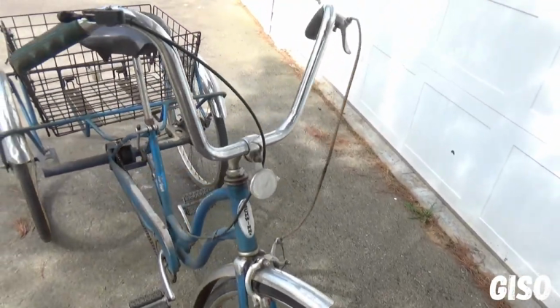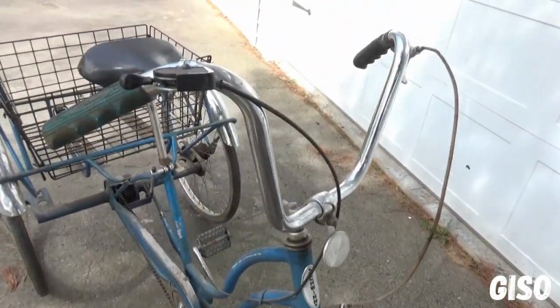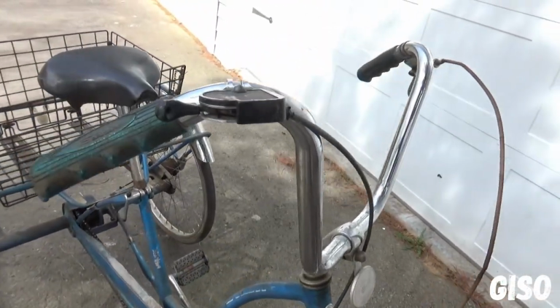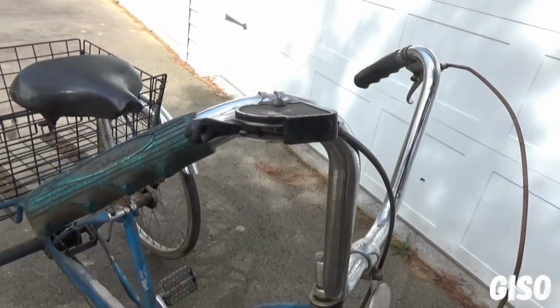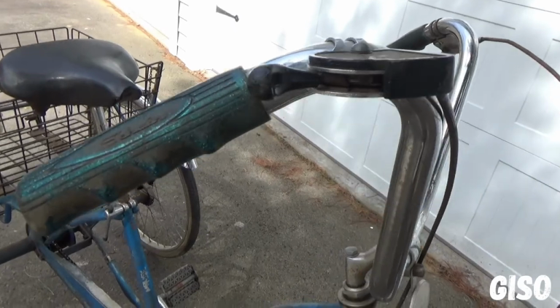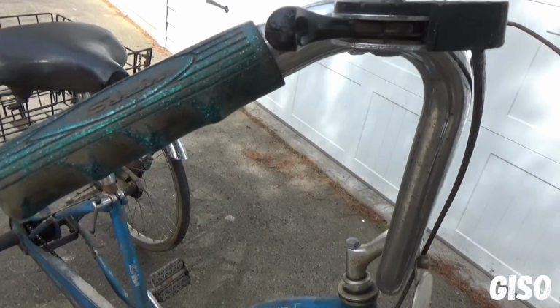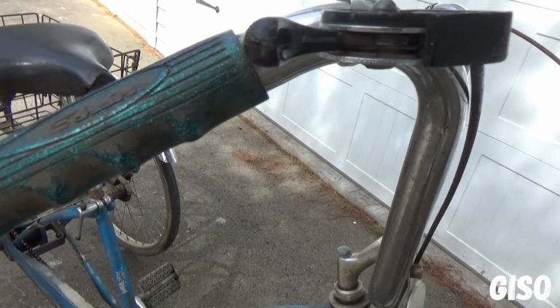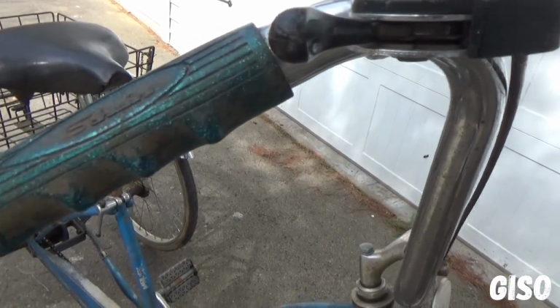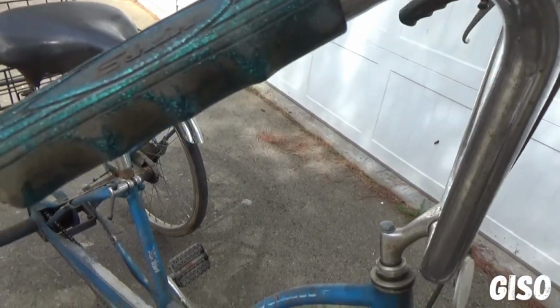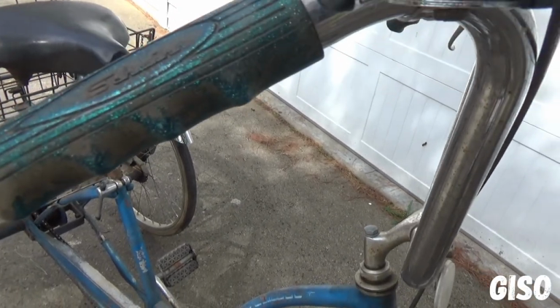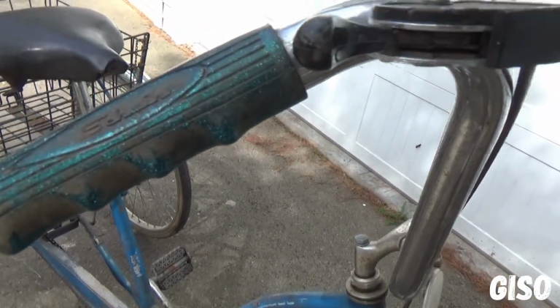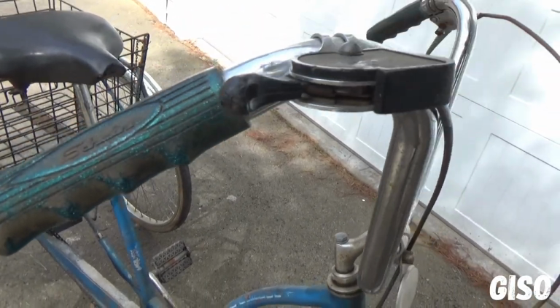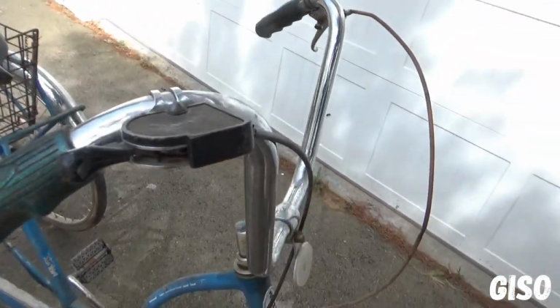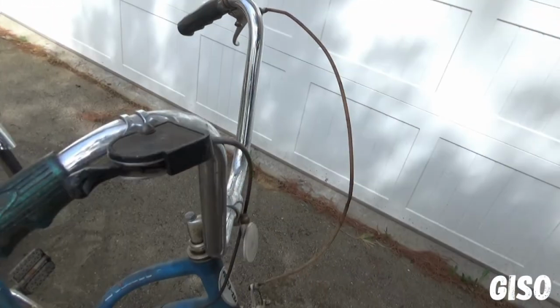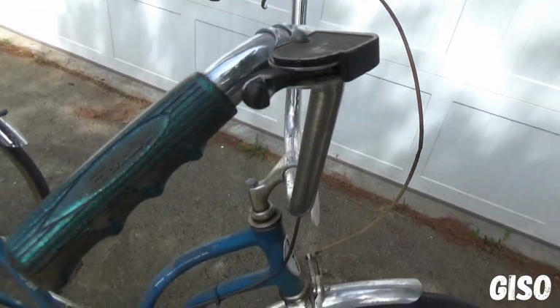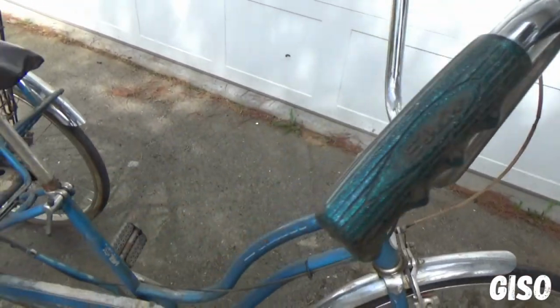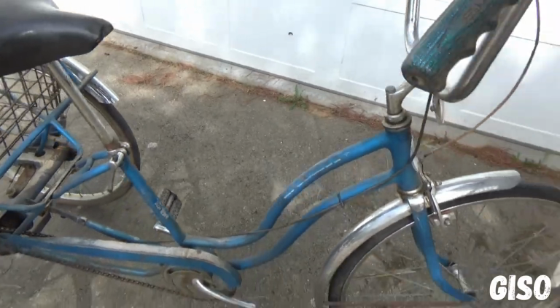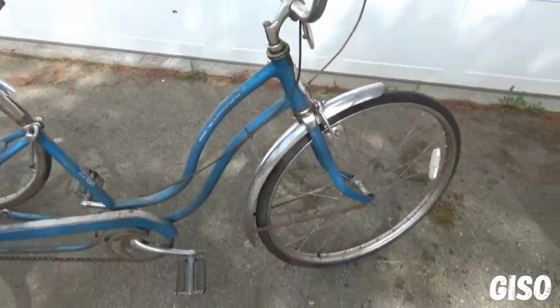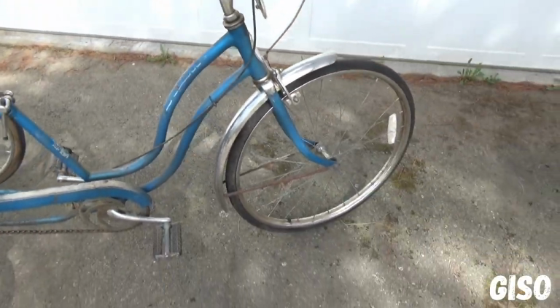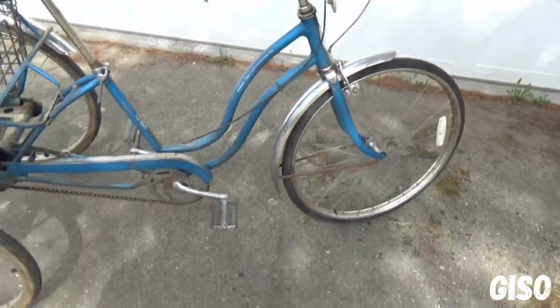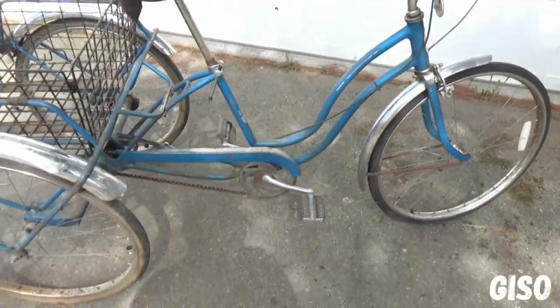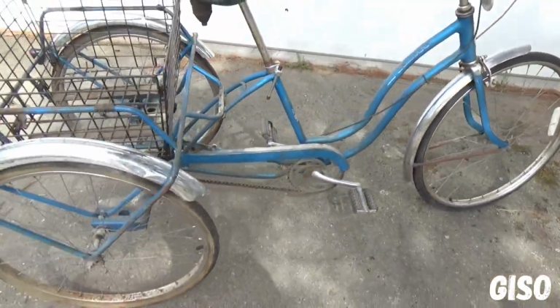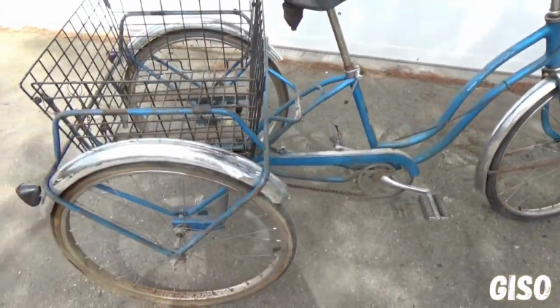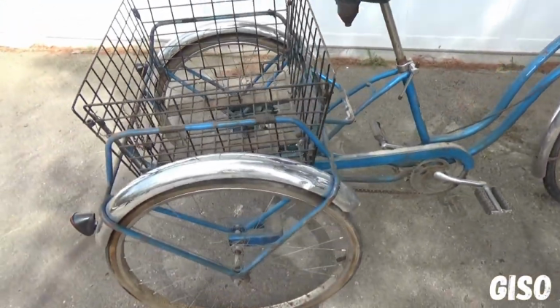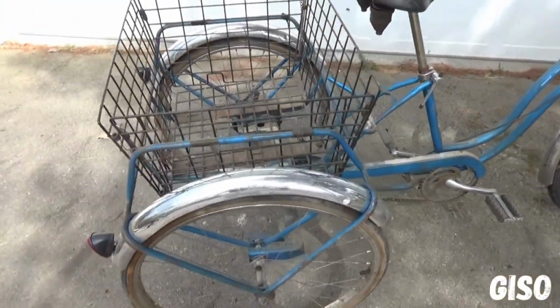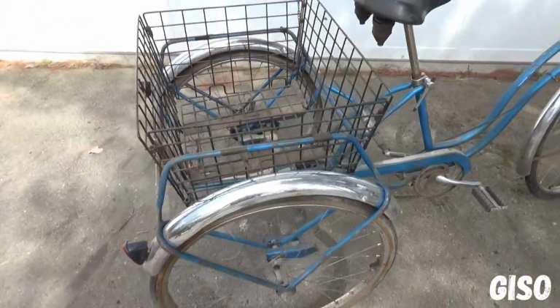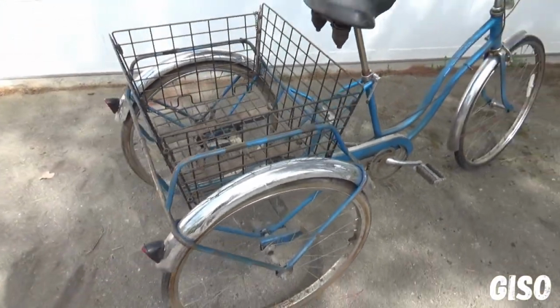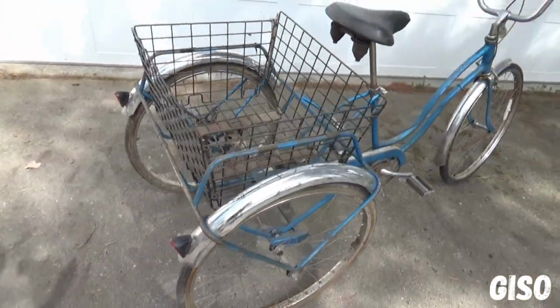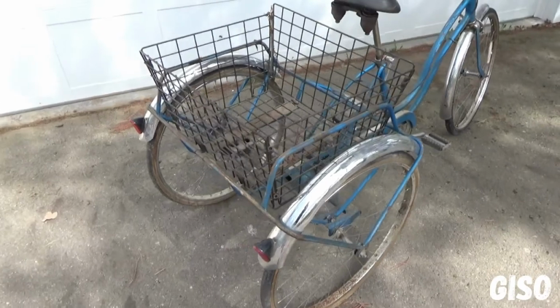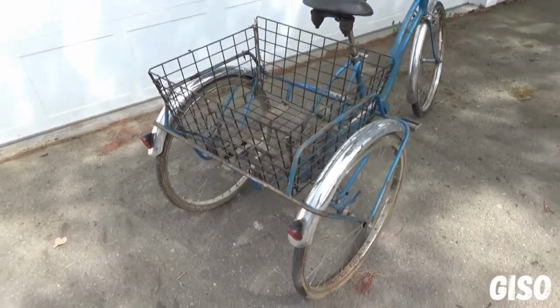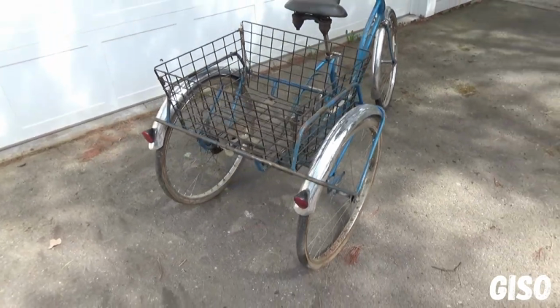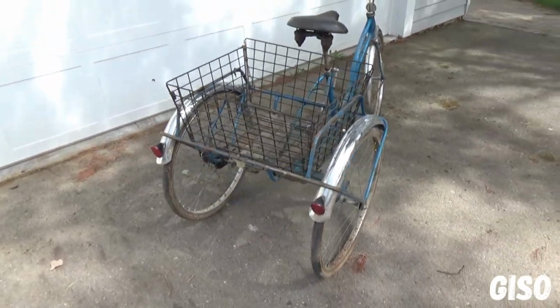Here's the grips — you can still see the metallic flake, kind of a bluish-green. It's a 3-speed. So it's a barn find, it's not mint. But how often do you get a first edition 1968 Schwinn?